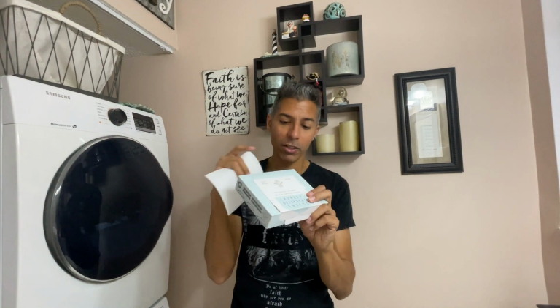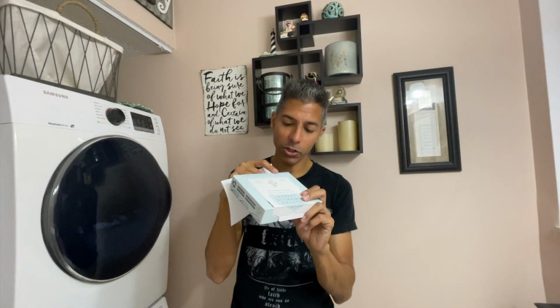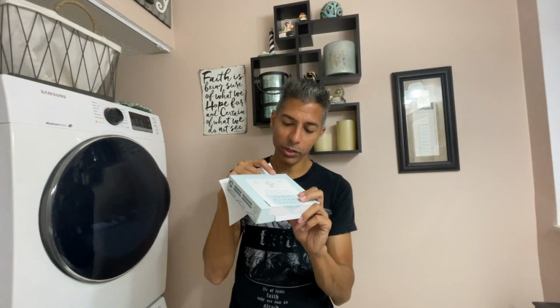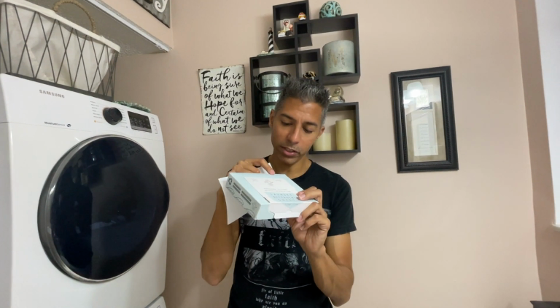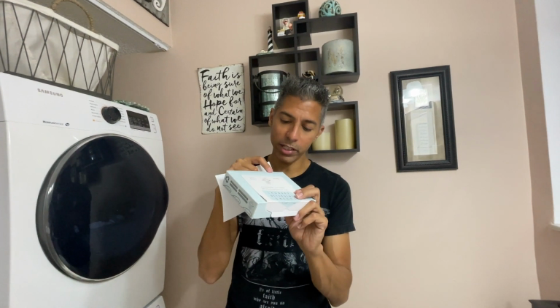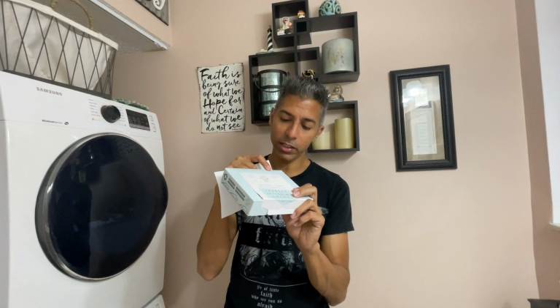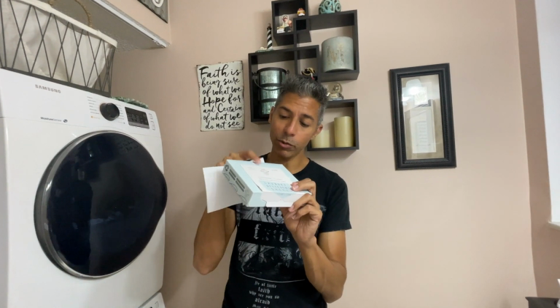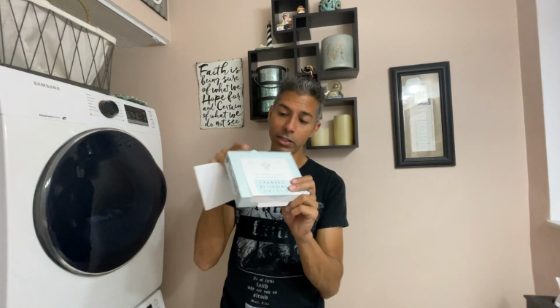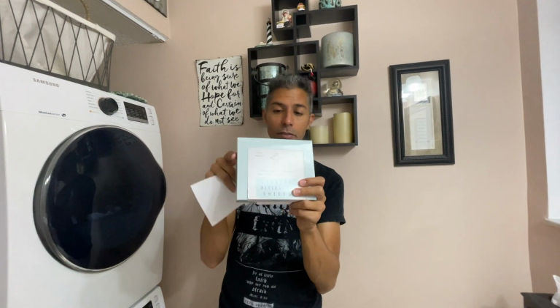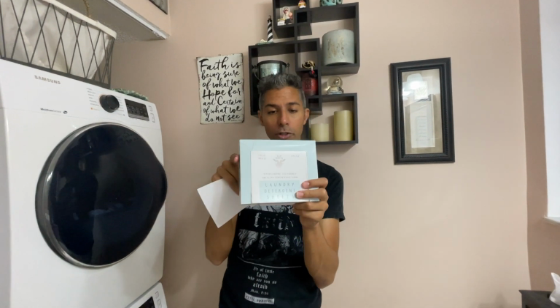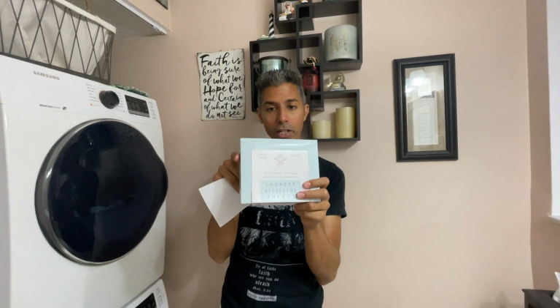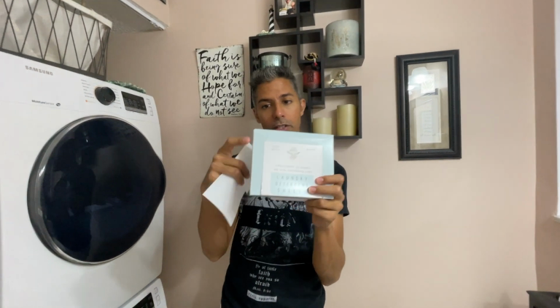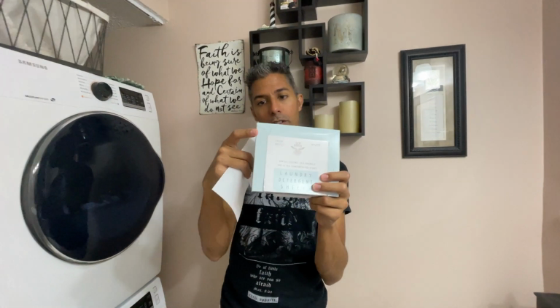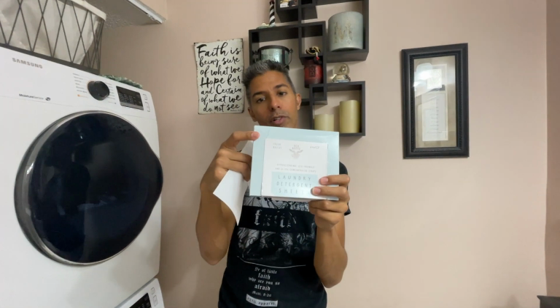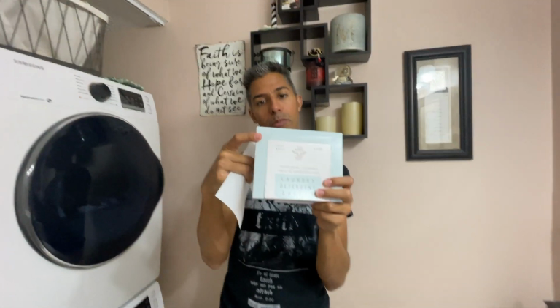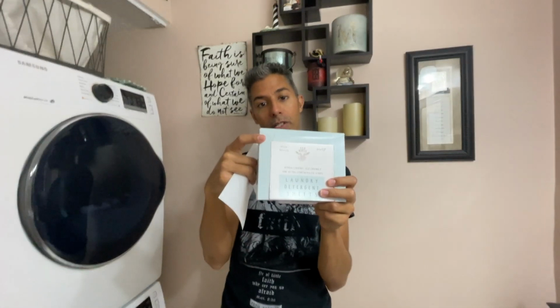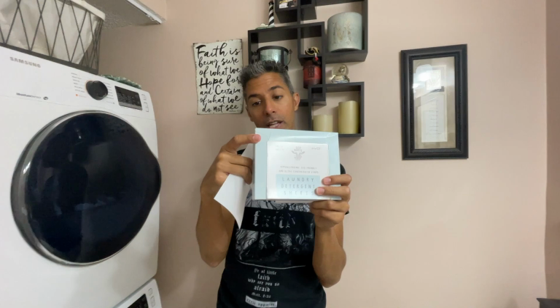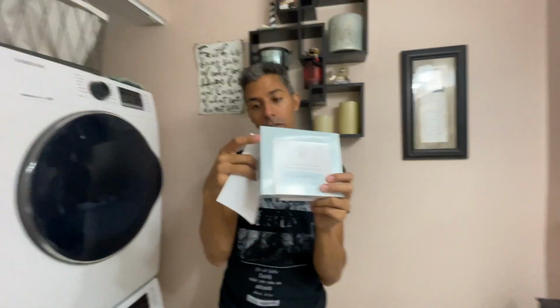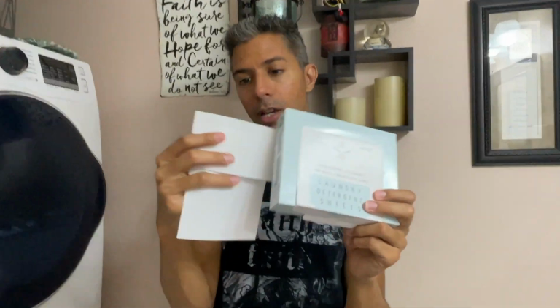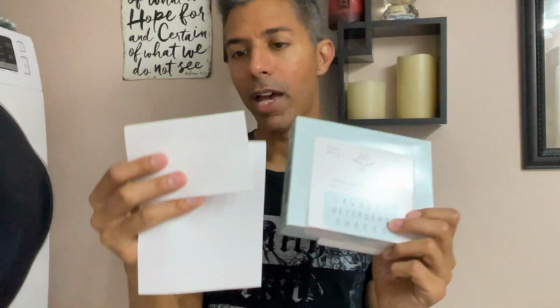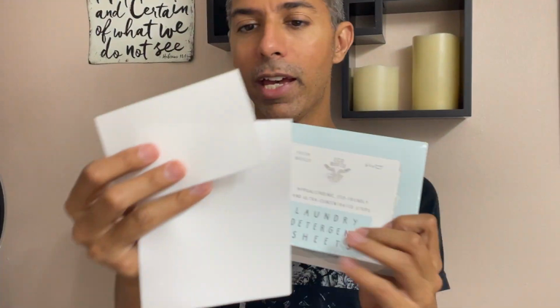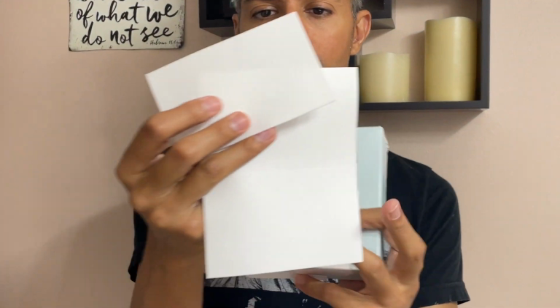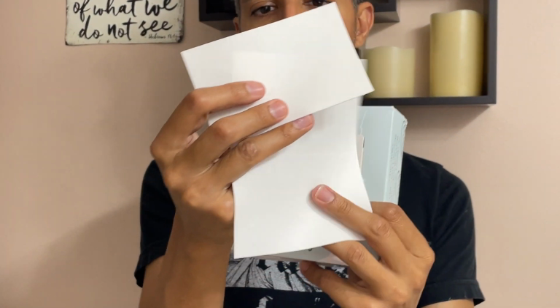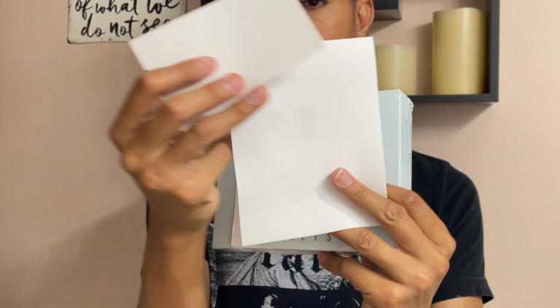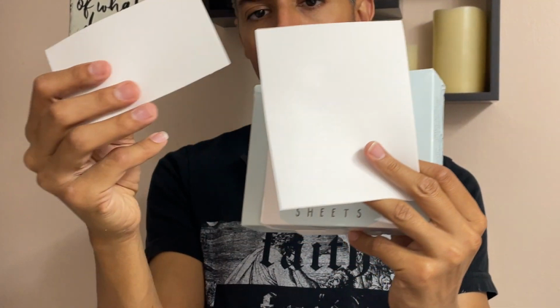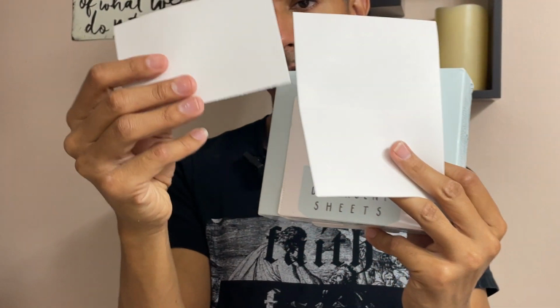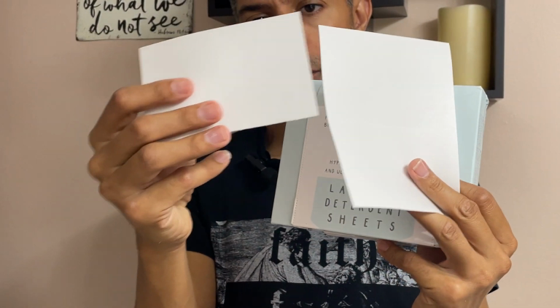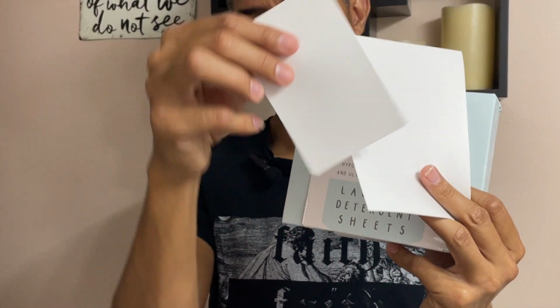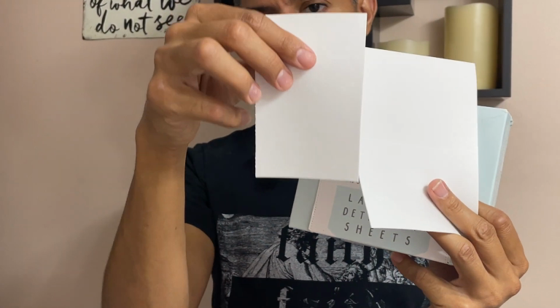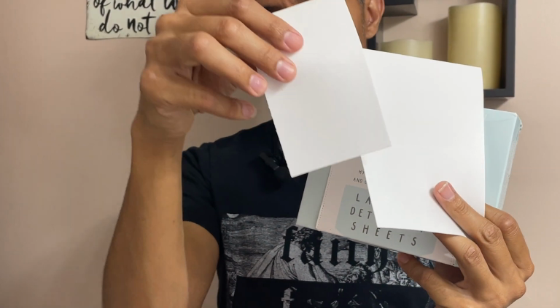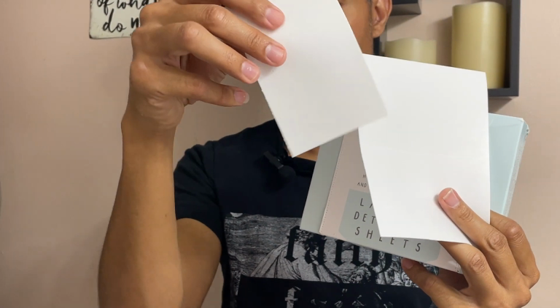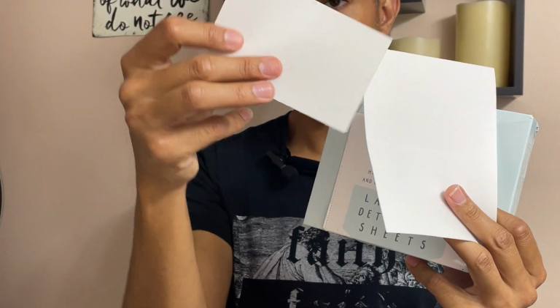This one has 64 sheets. It's the Fresh Breeze scent, and they look like little sheets.